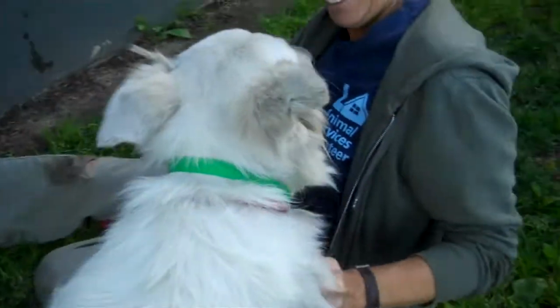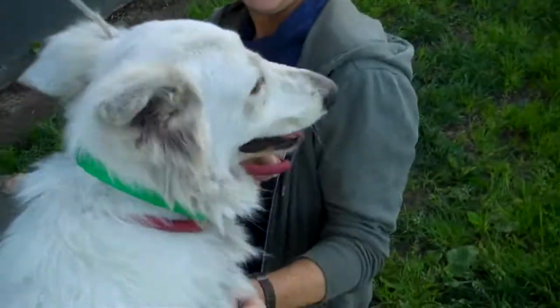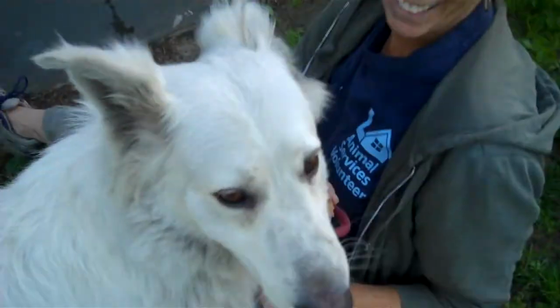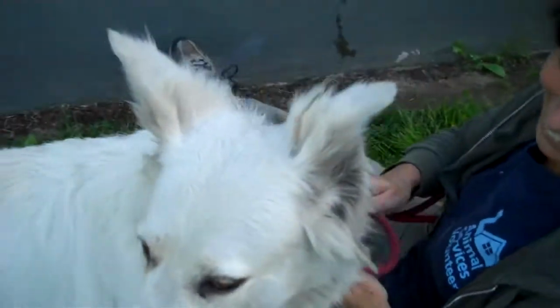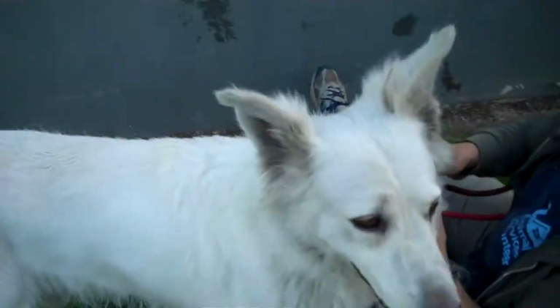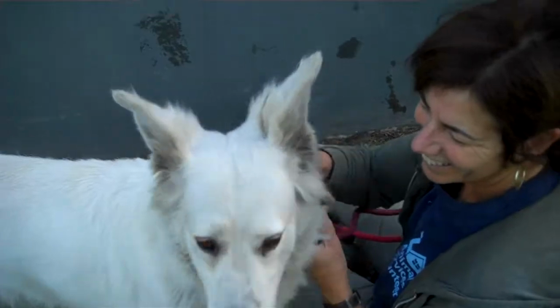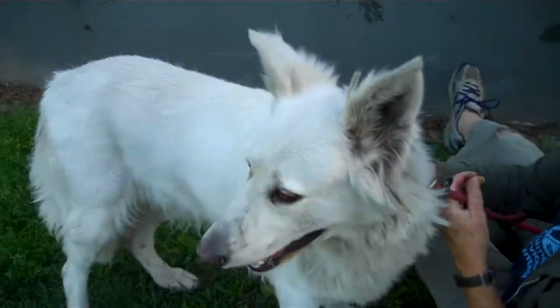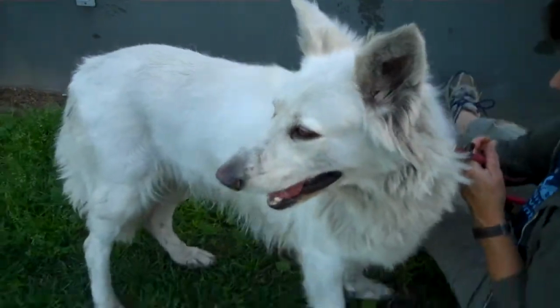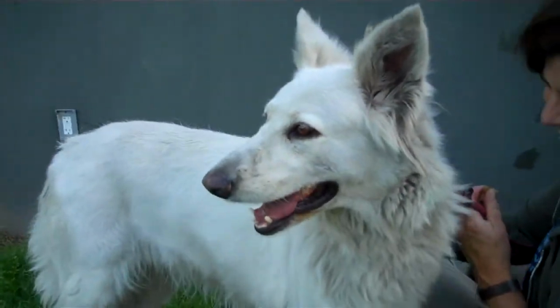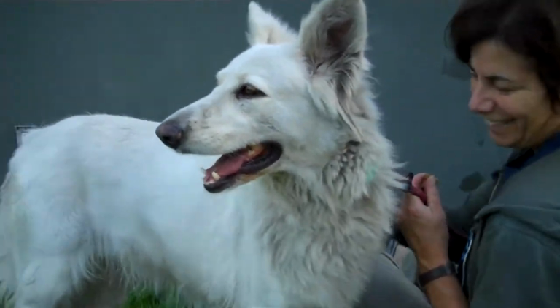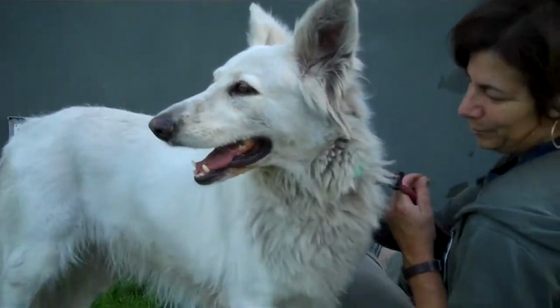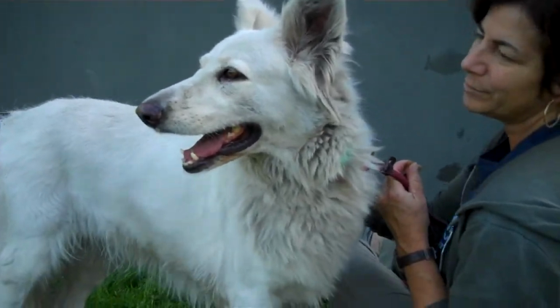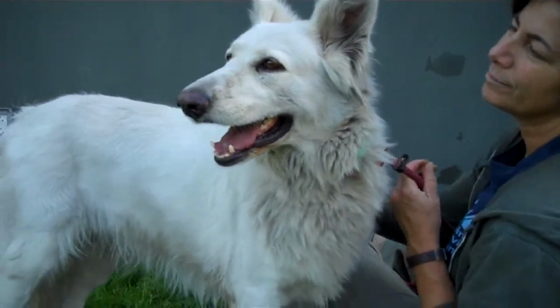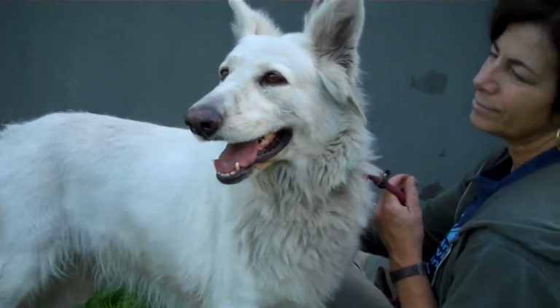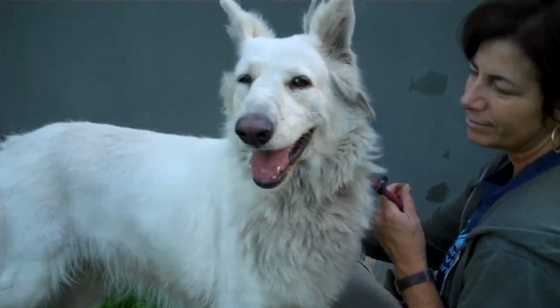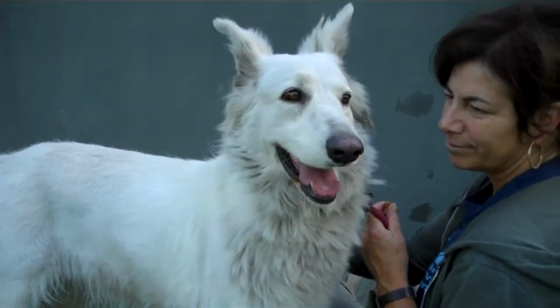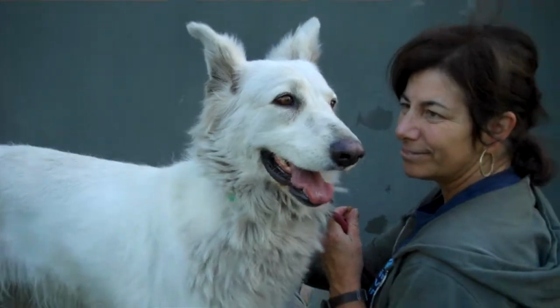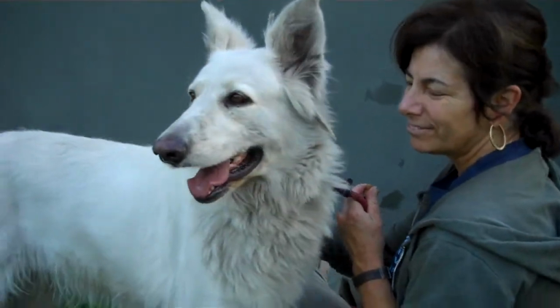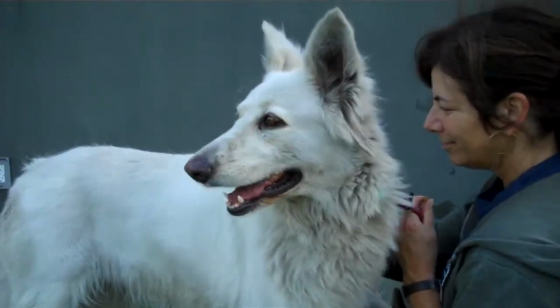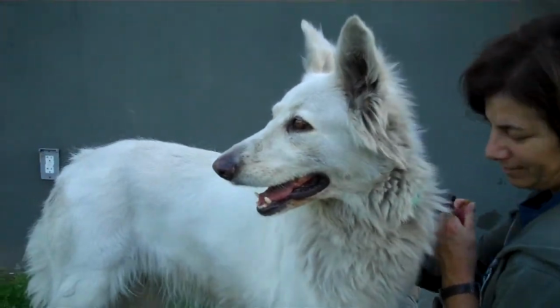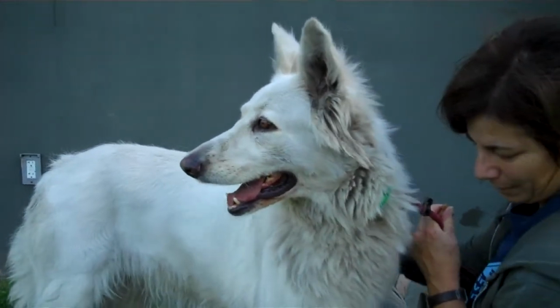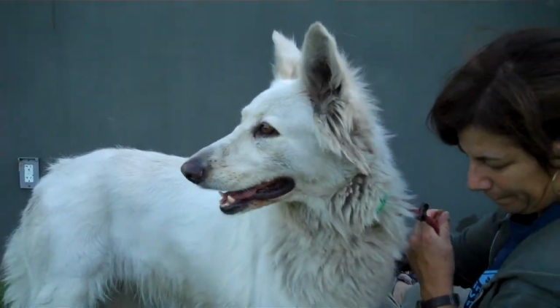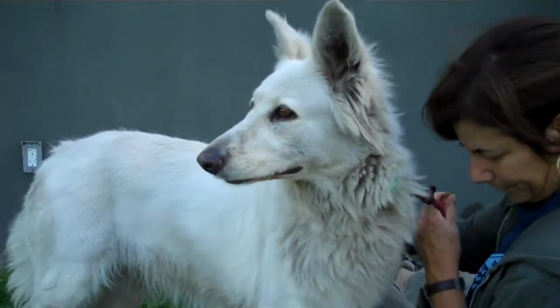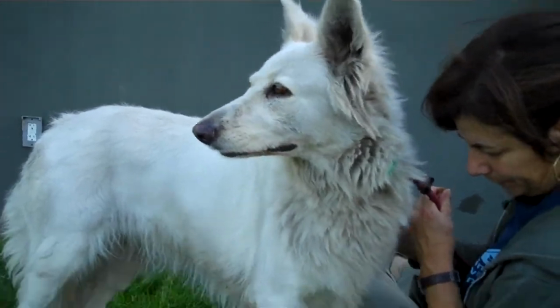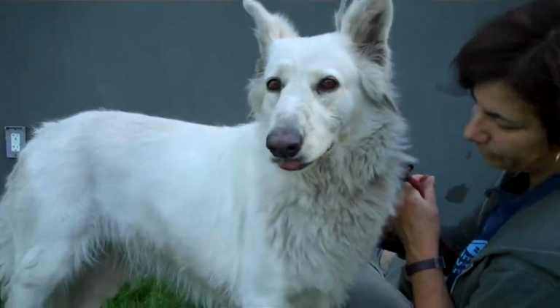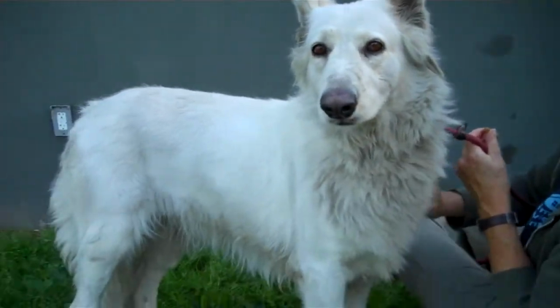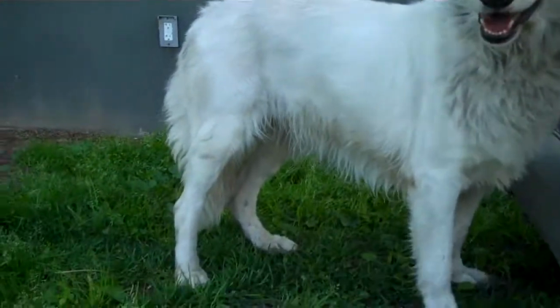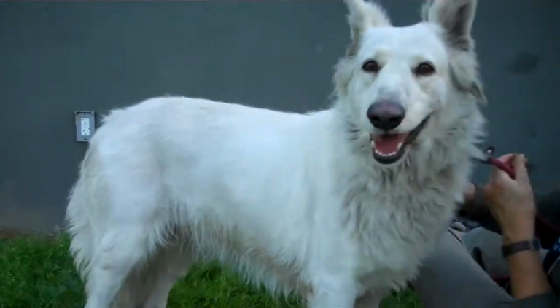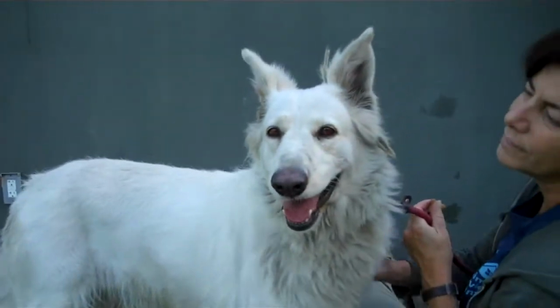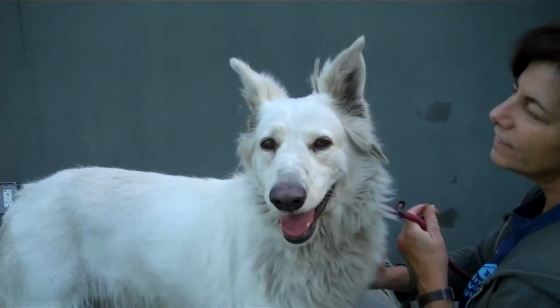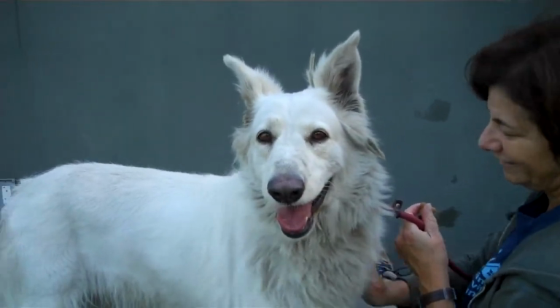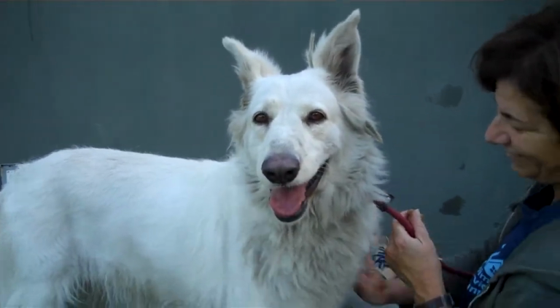Dolly, as you can see, is very affectionate. She is a sweet dog who's just won us all over on this photo shoot. She came into the shelter on January 13th as a stray. She weighs 78 pounds, so she's a big girl if you like big dogs.